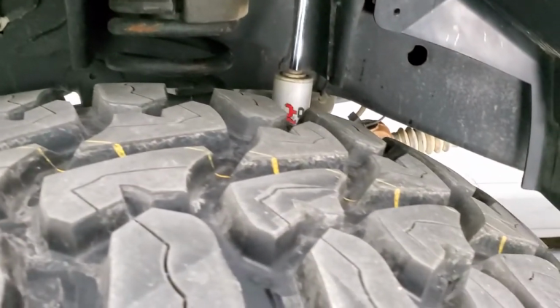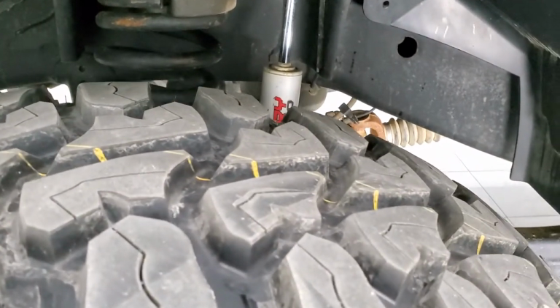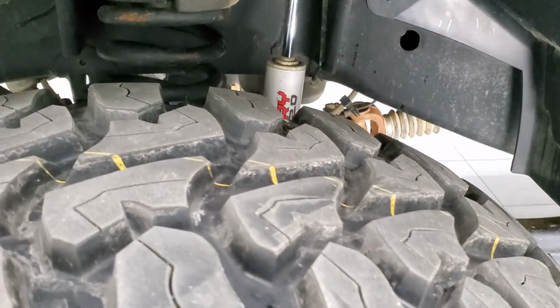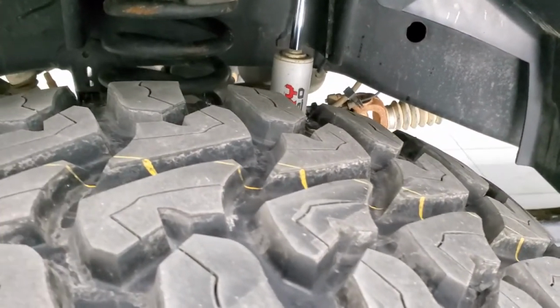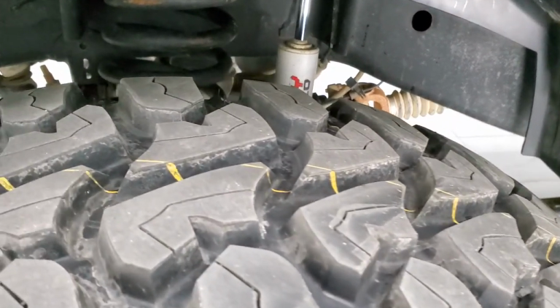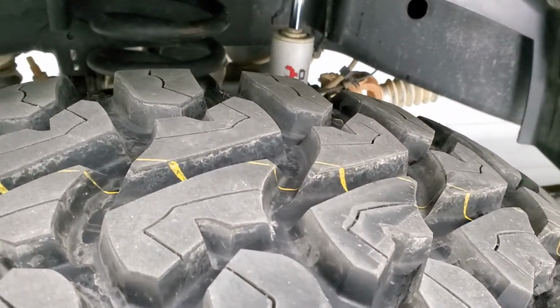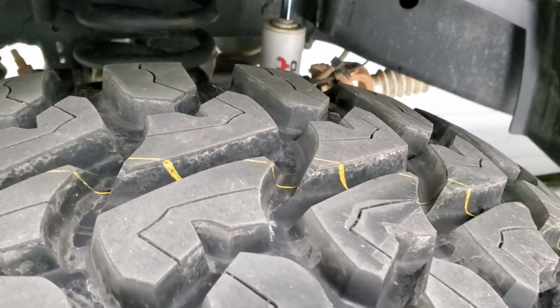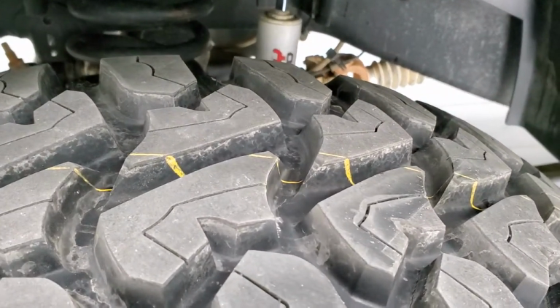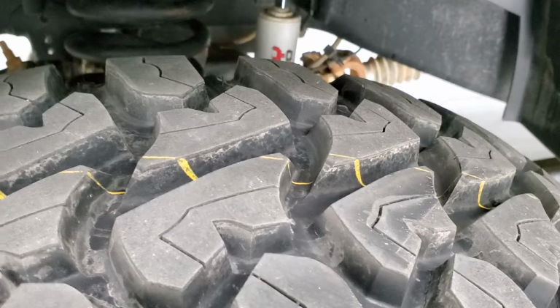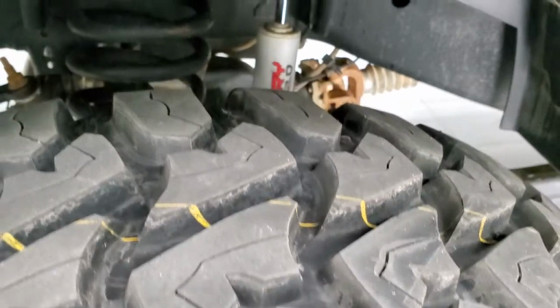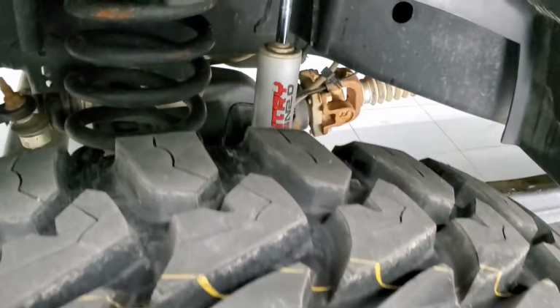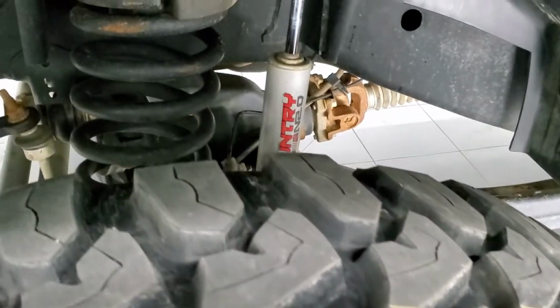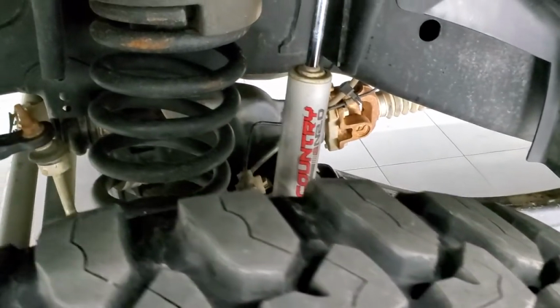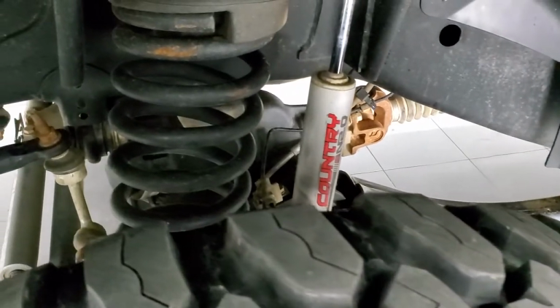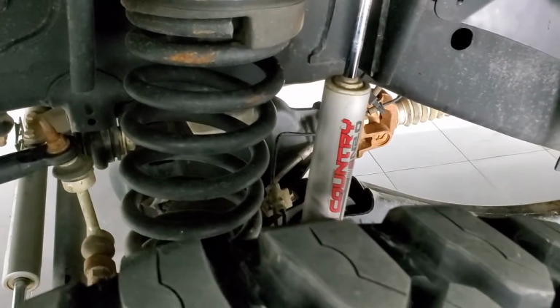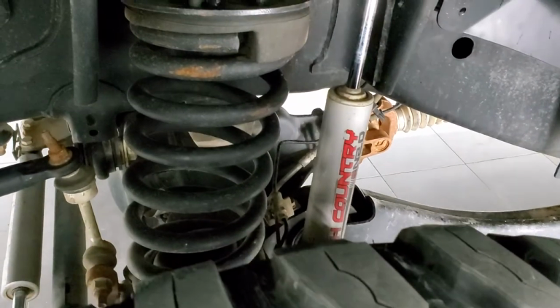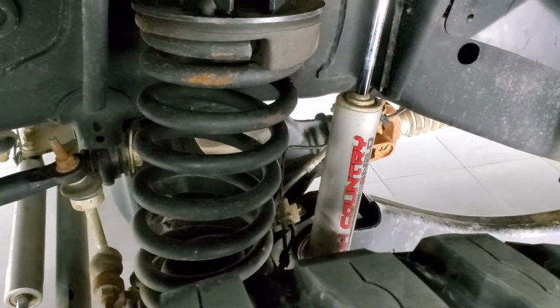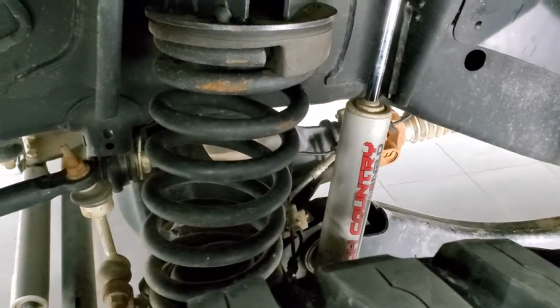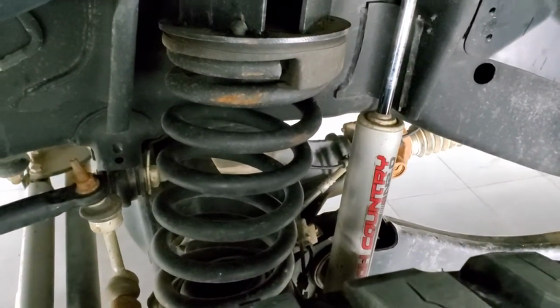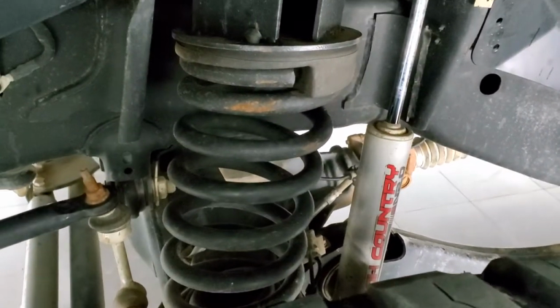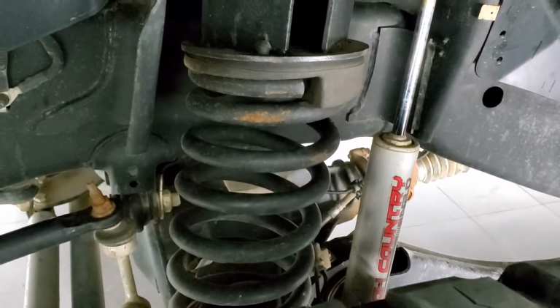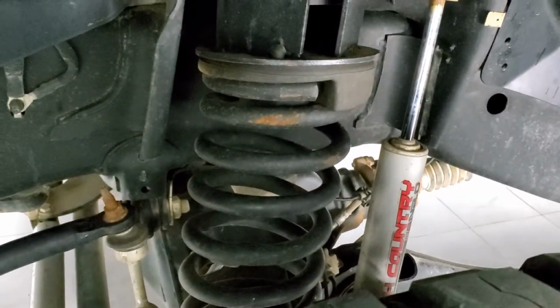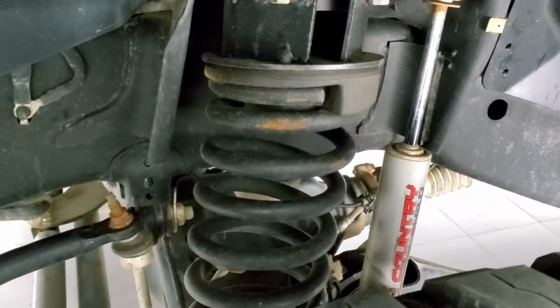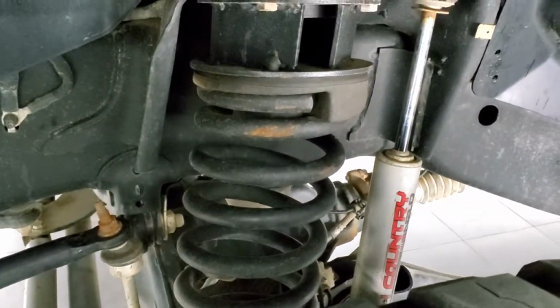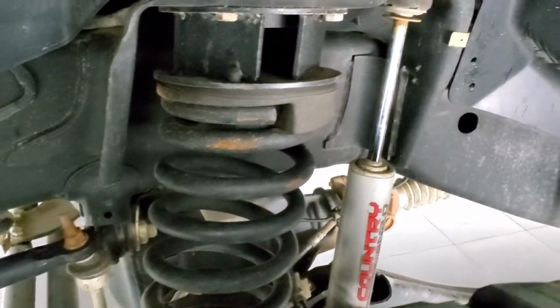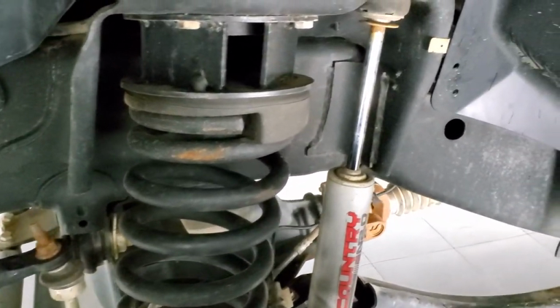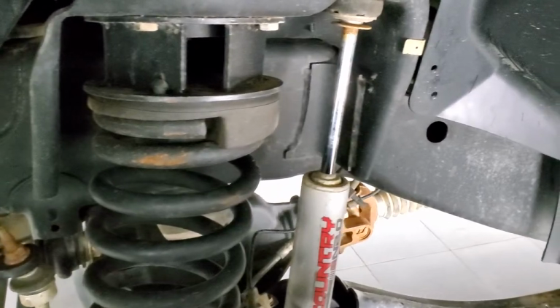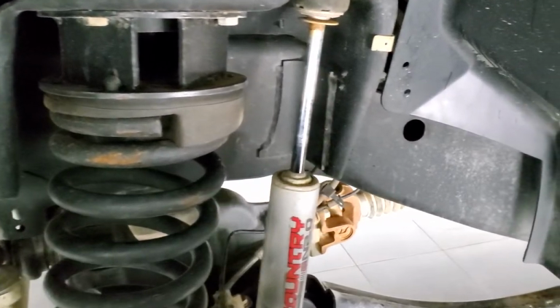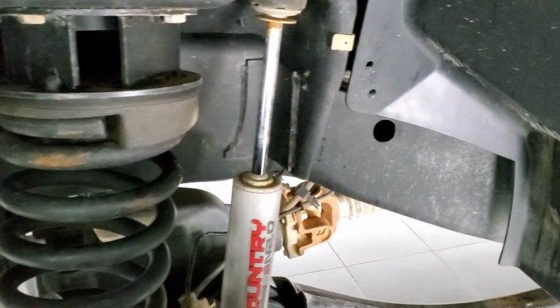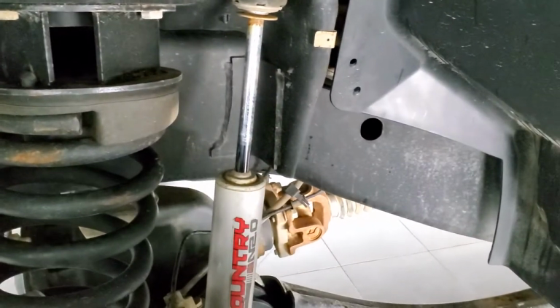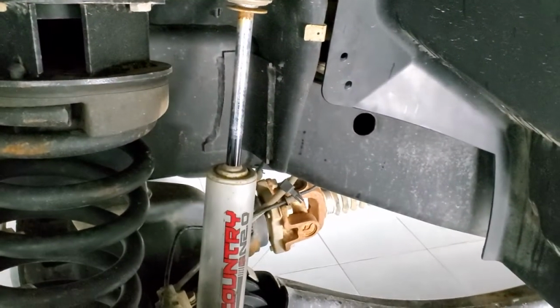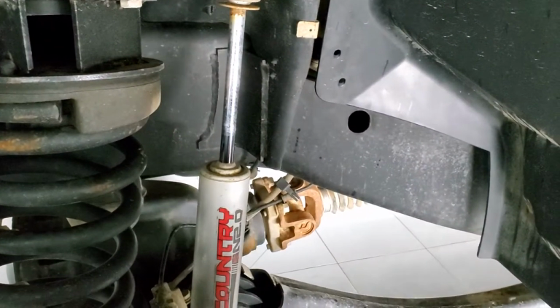They are brand new tires on this truck all the way around. It also has a Rough Country suspension lift kit or leveling kit.